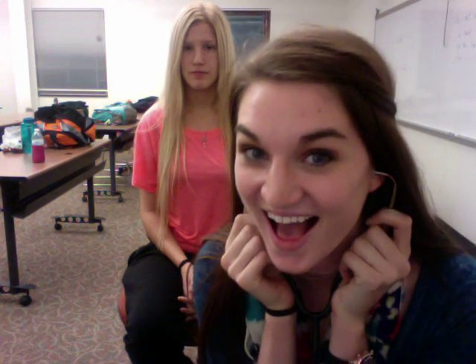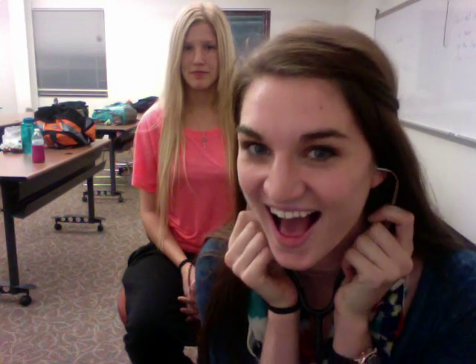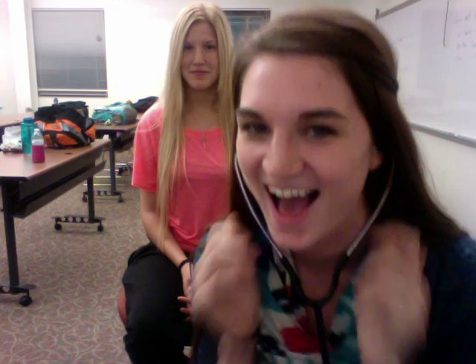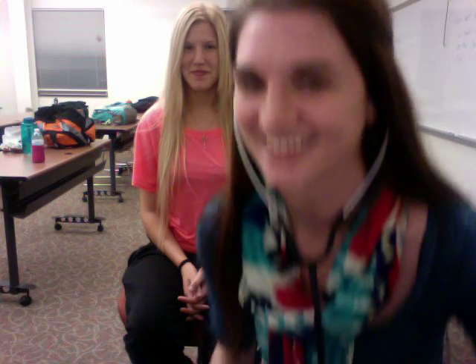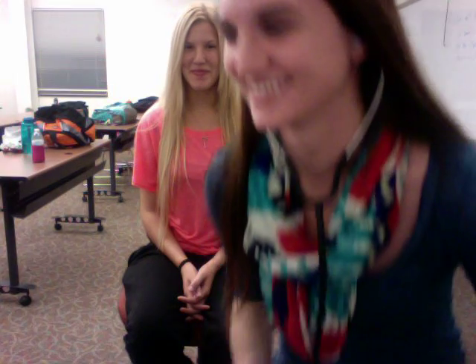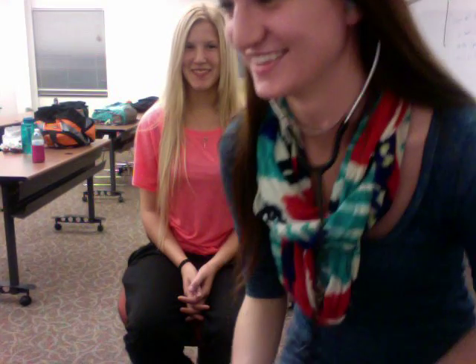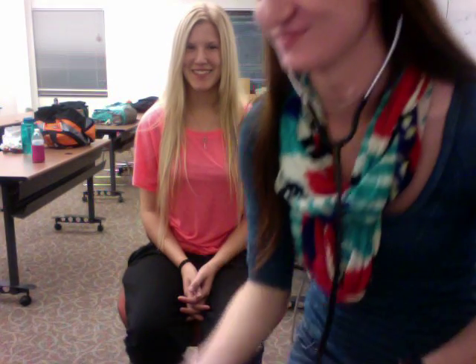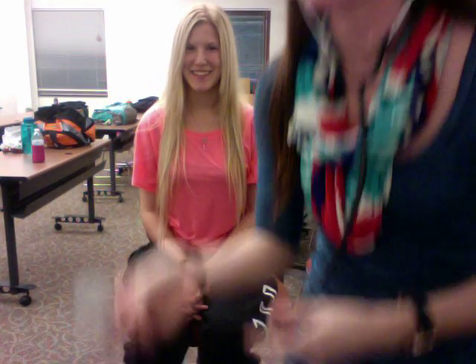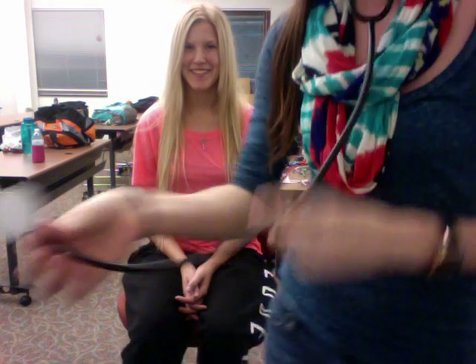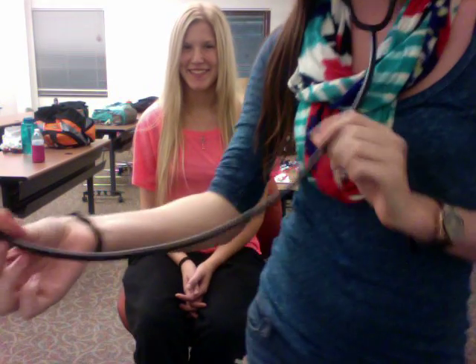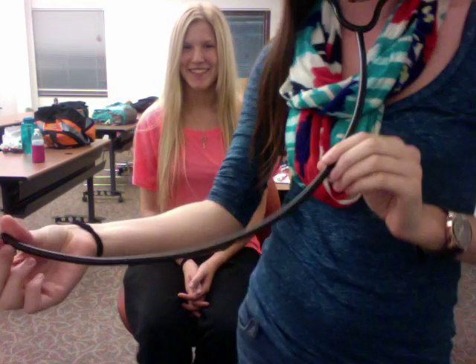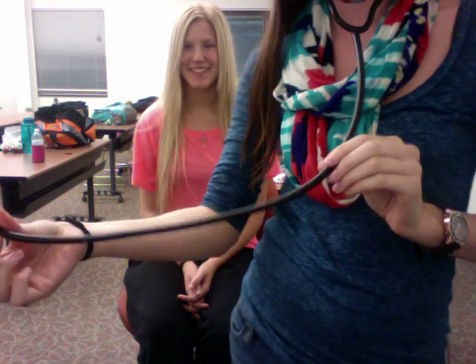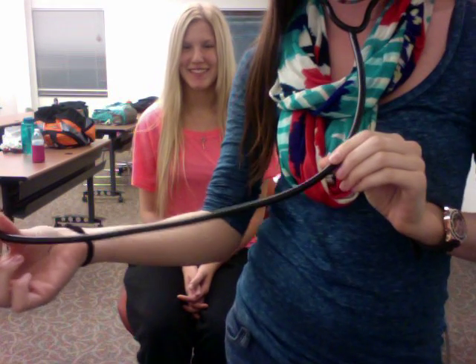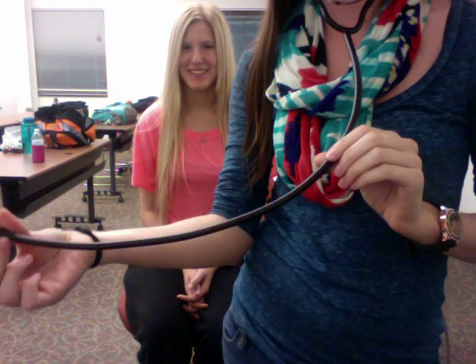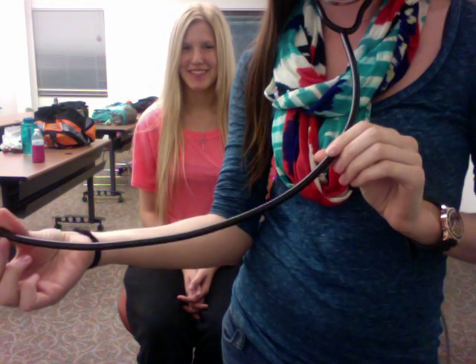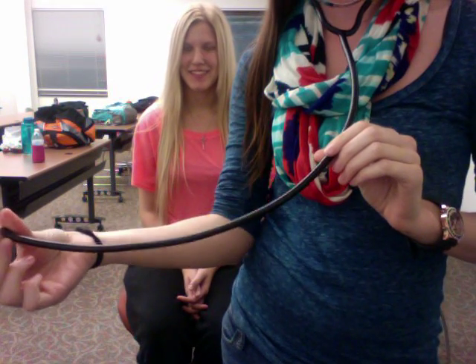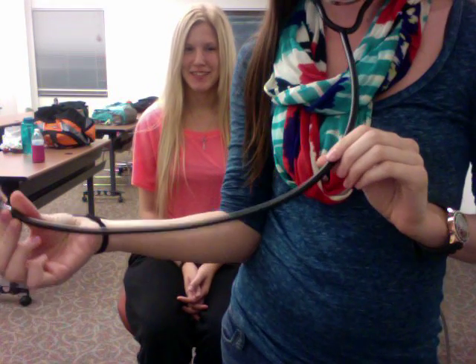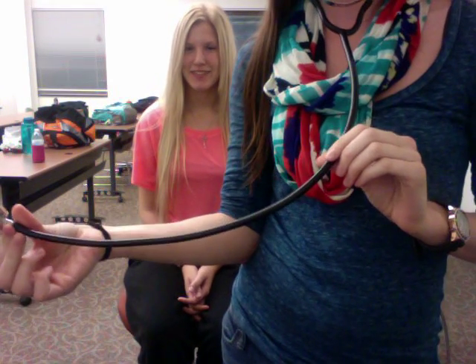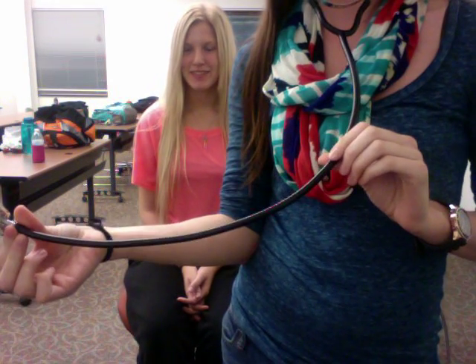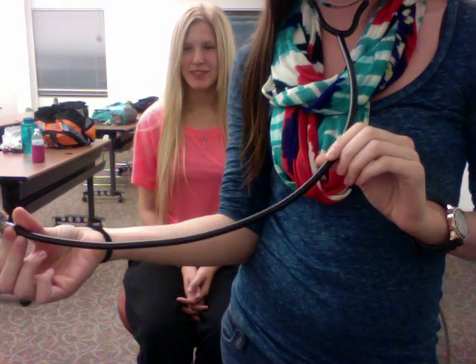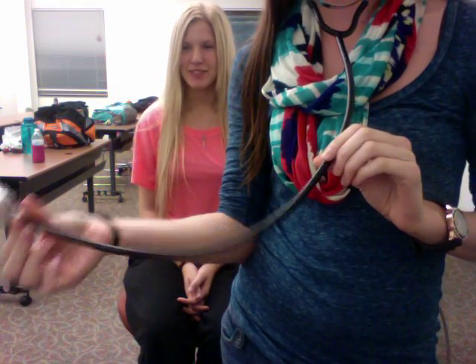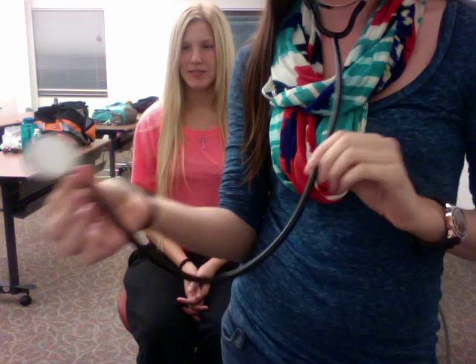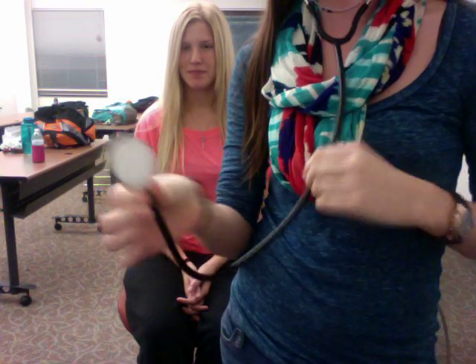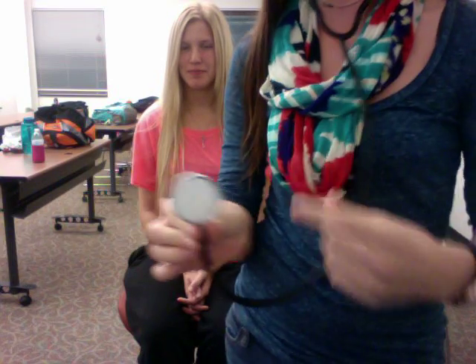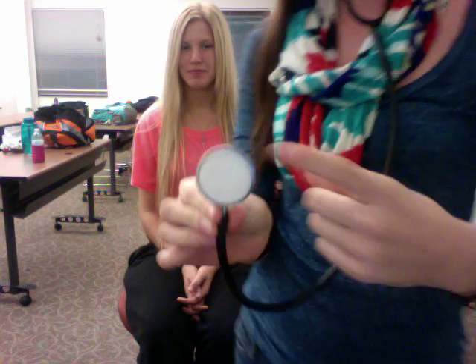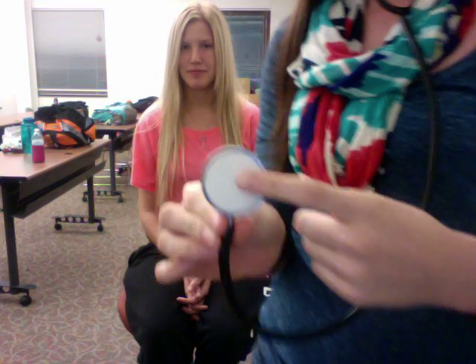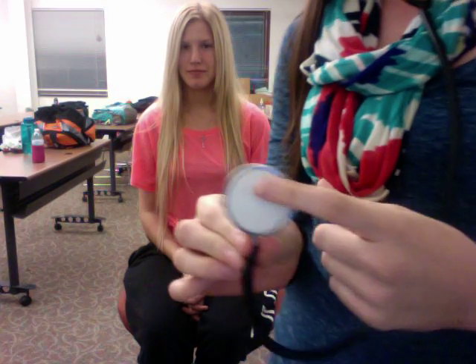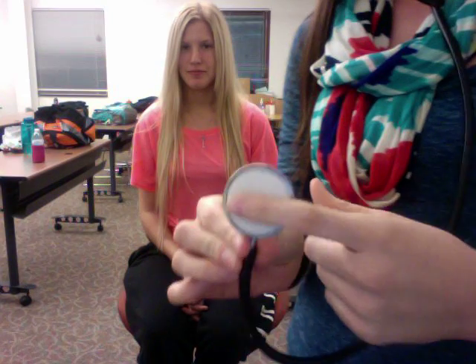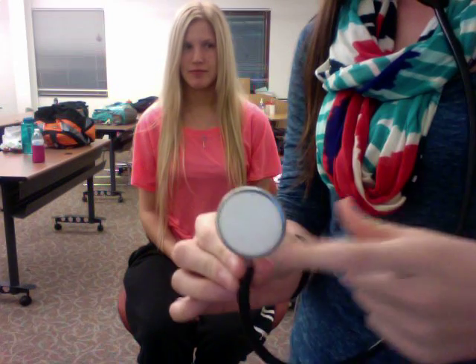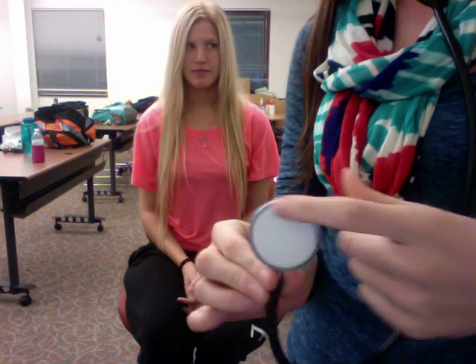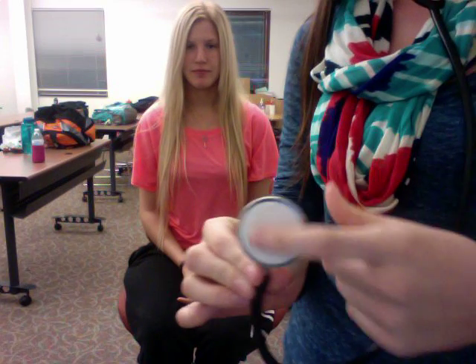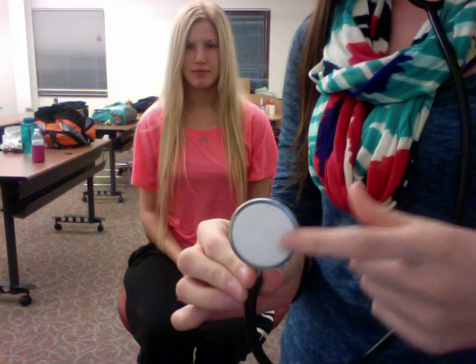Next, you have the tubing. Following that, you have what's called the diaphragm. This is the side you use to listen to the sounds of the body.